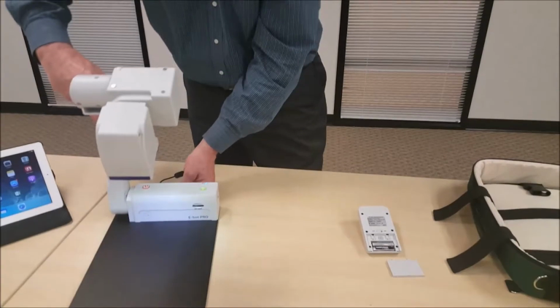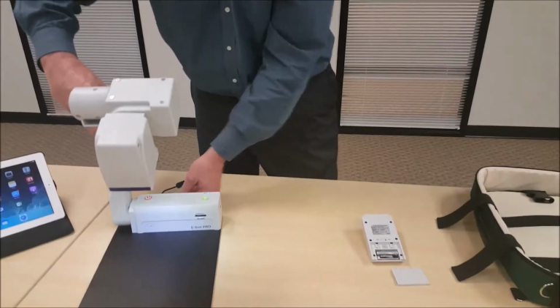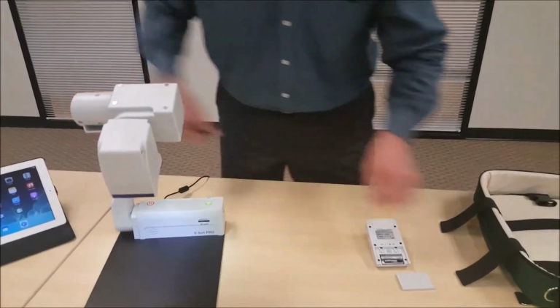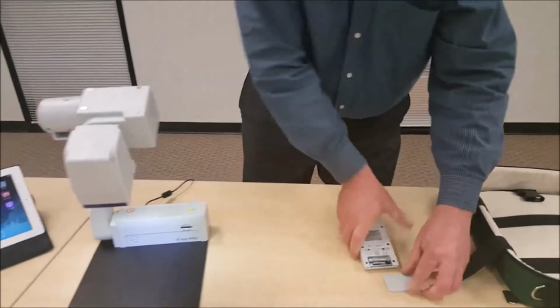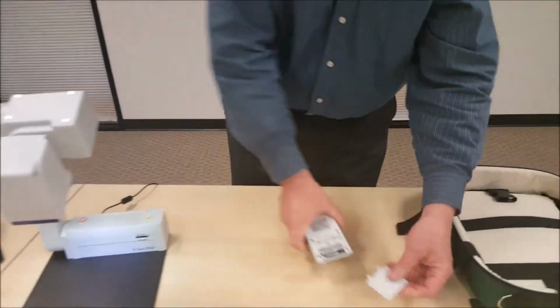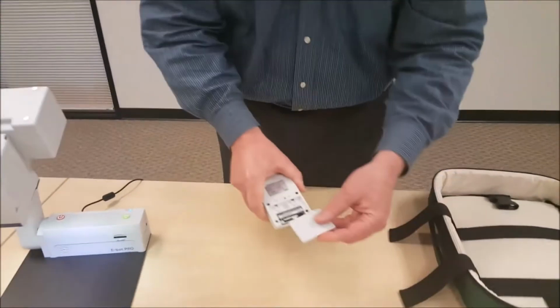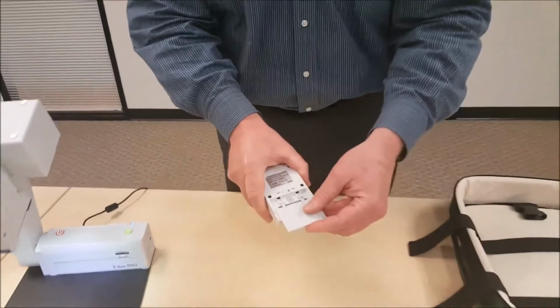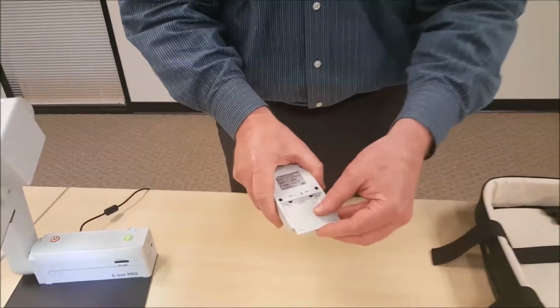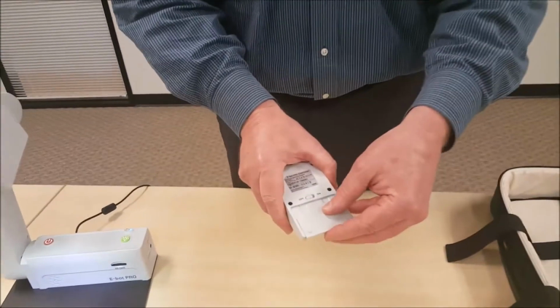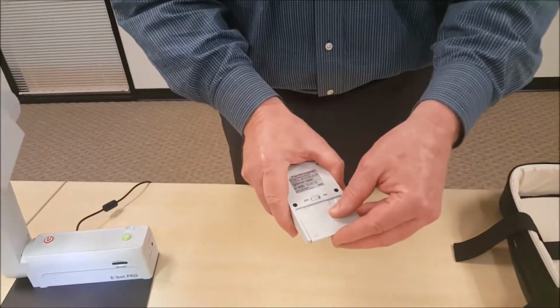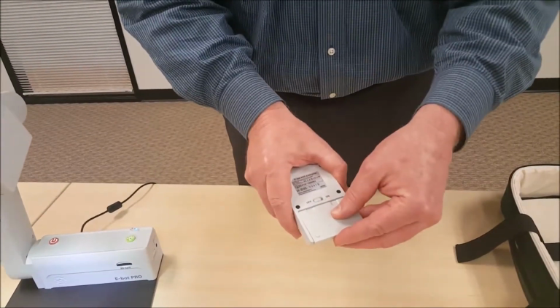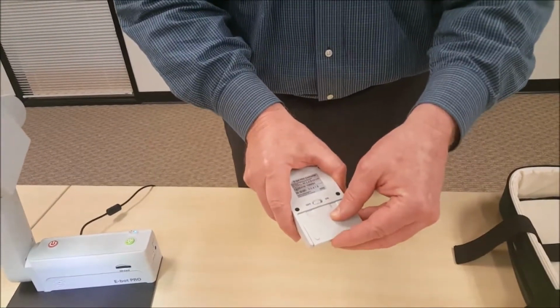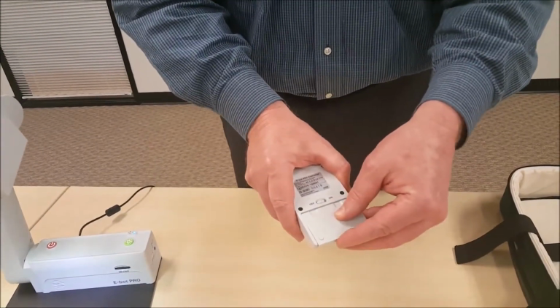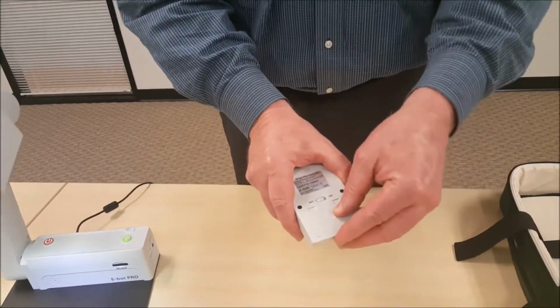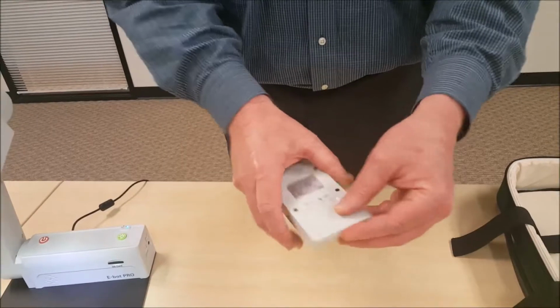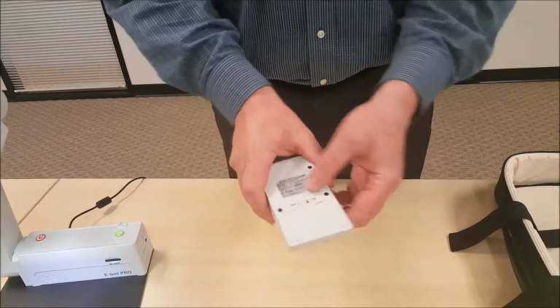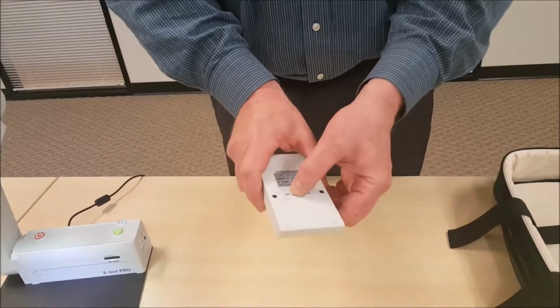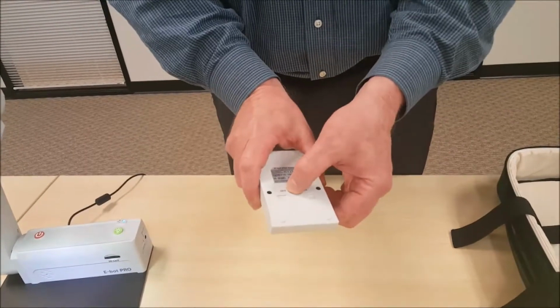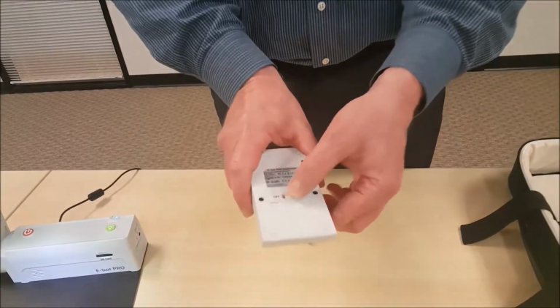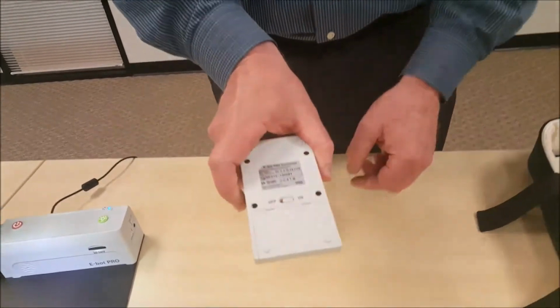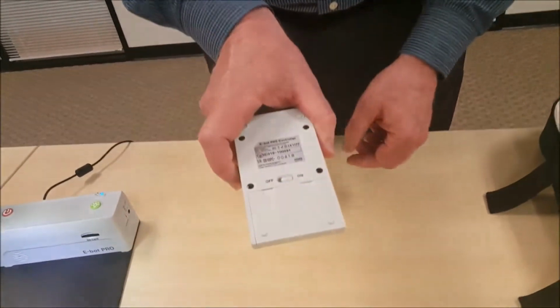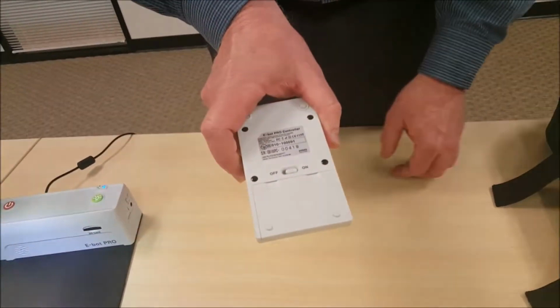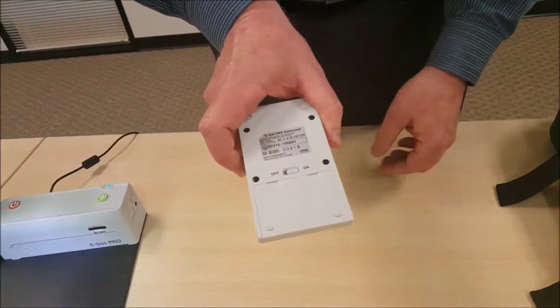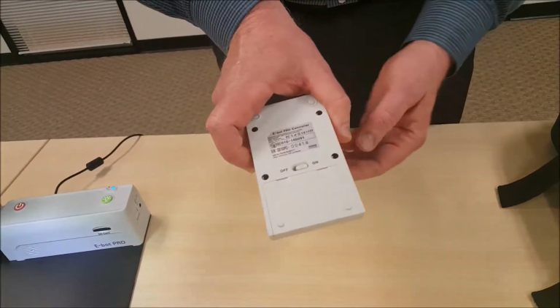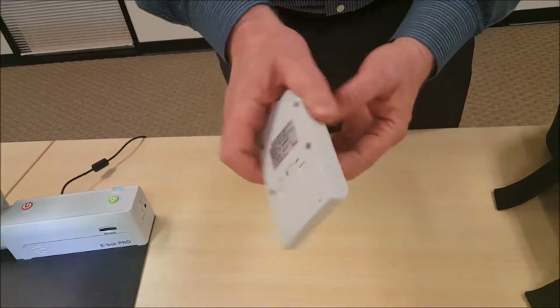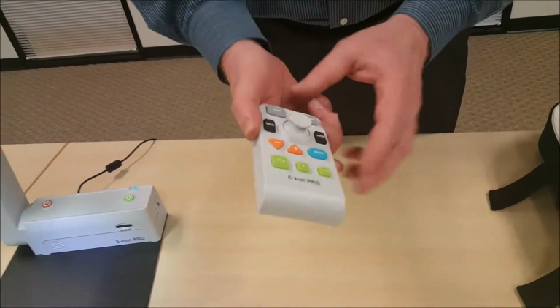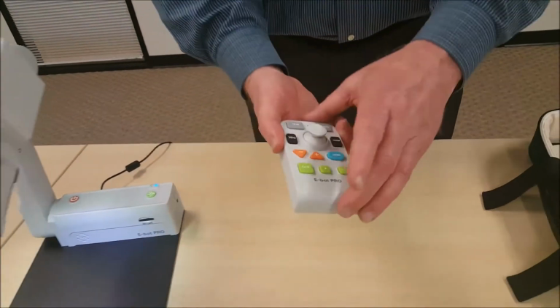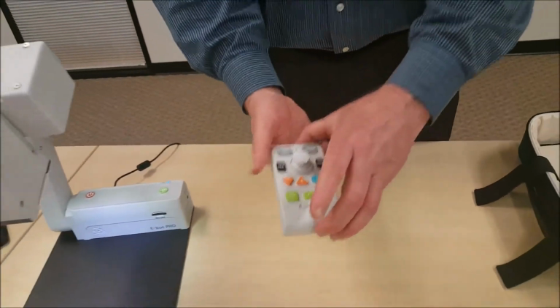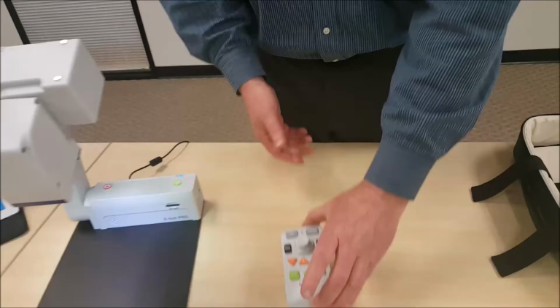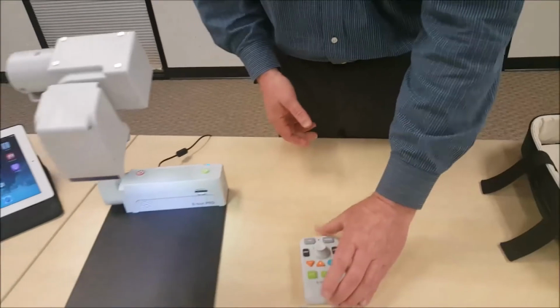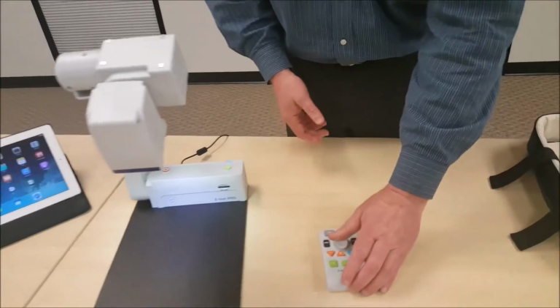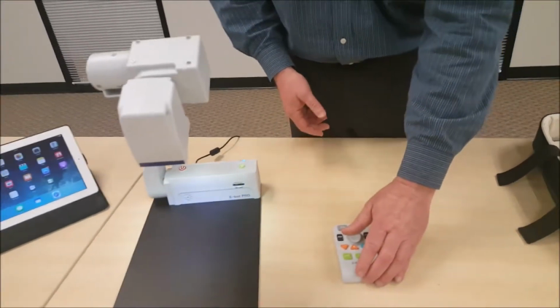So to move on, we've got to replace the cover back onto the remote control and turn on the power button. So now we should be ready to go.